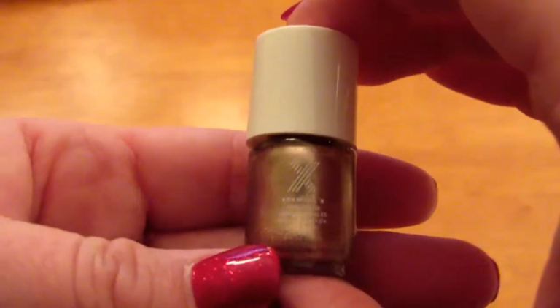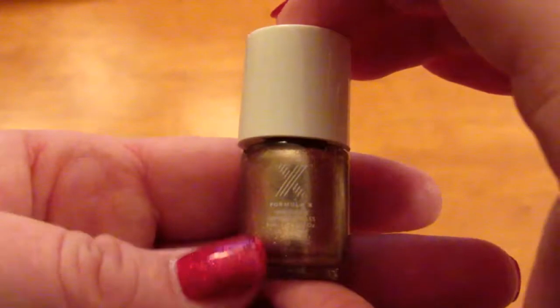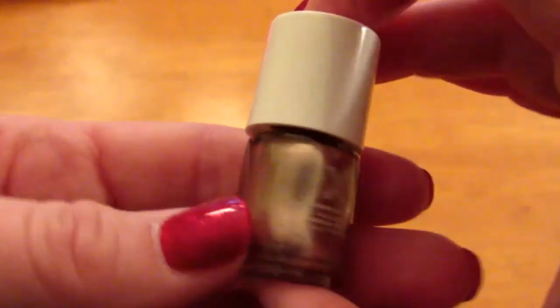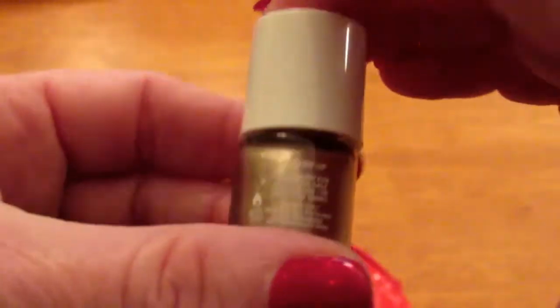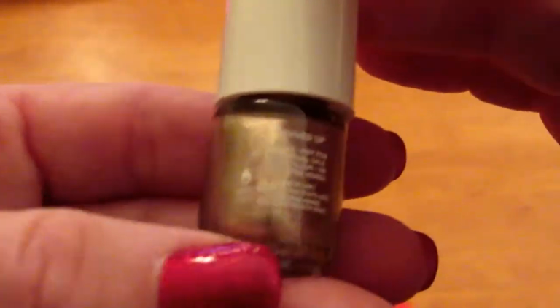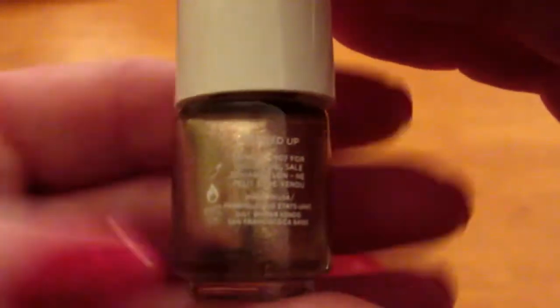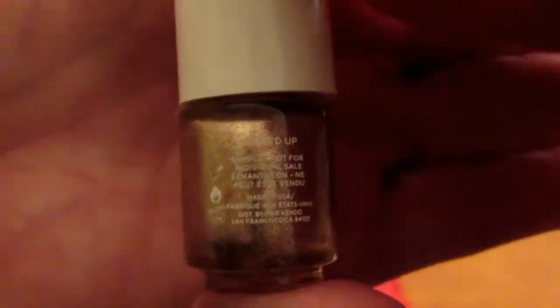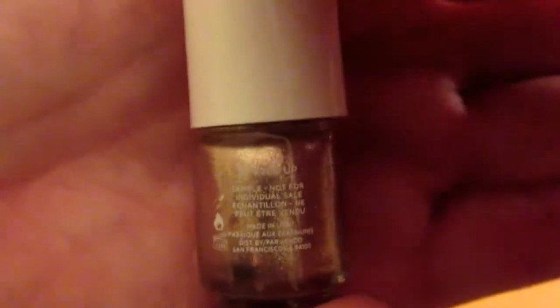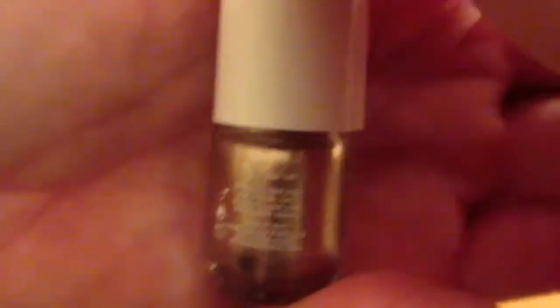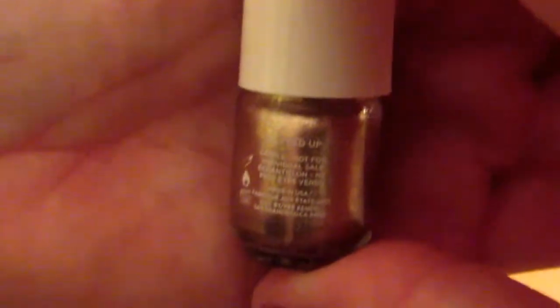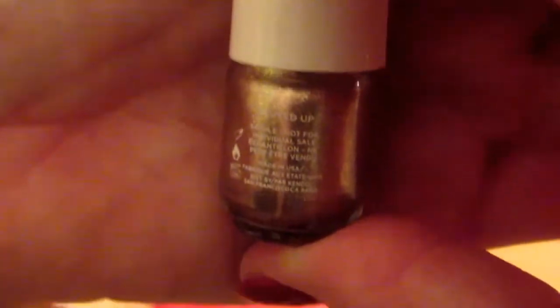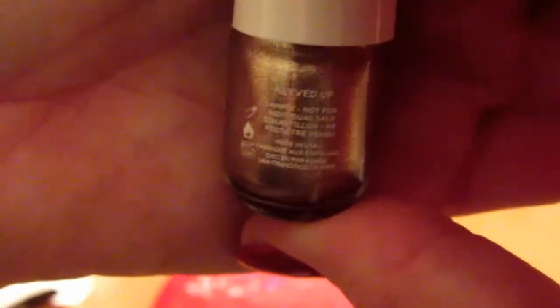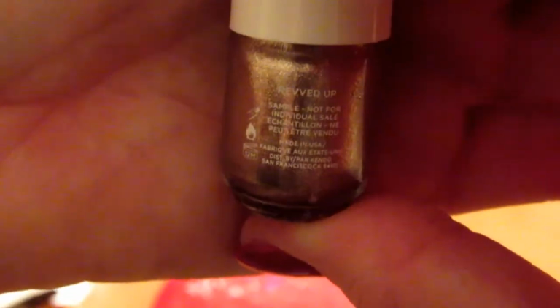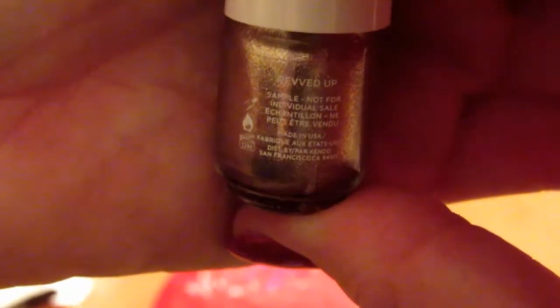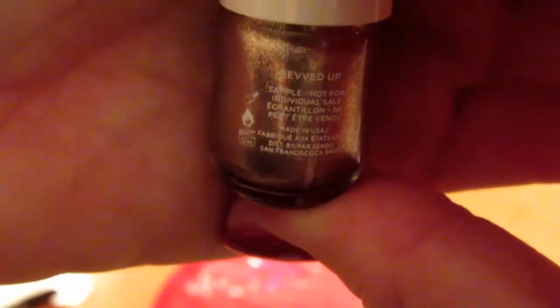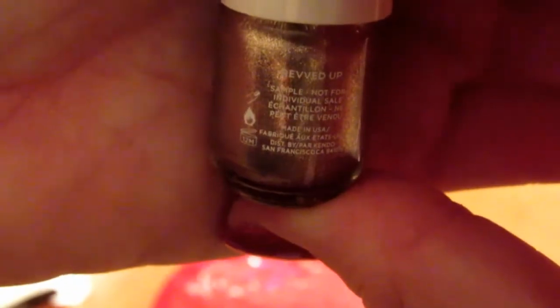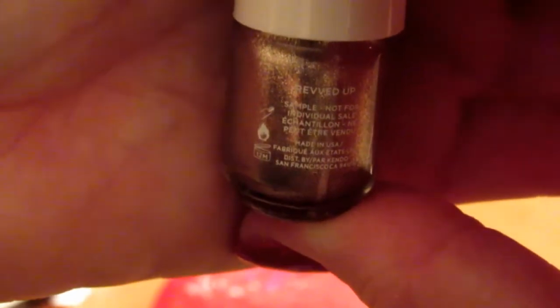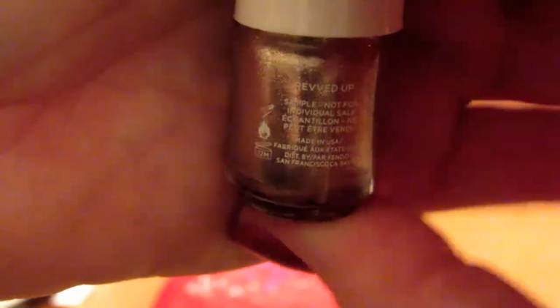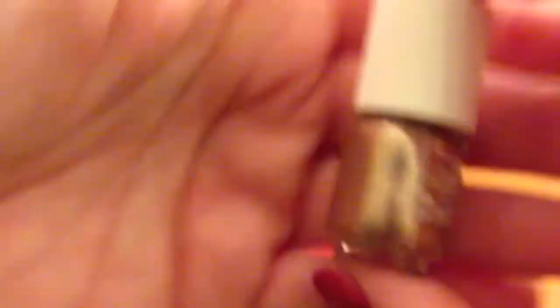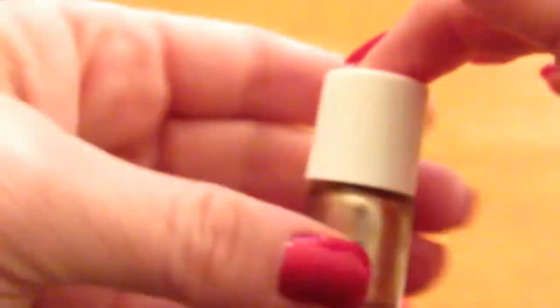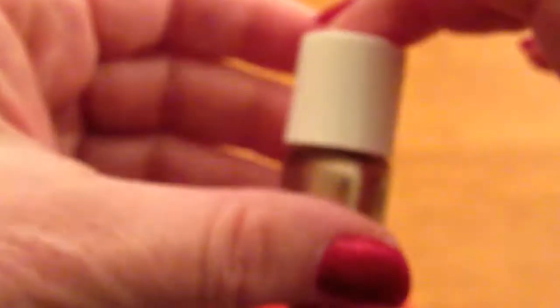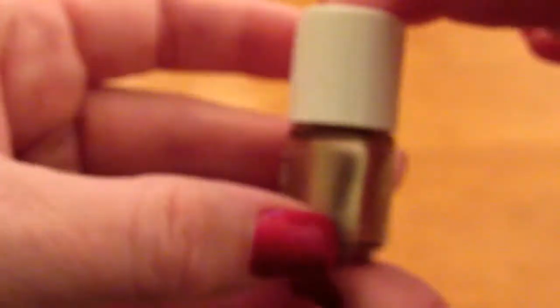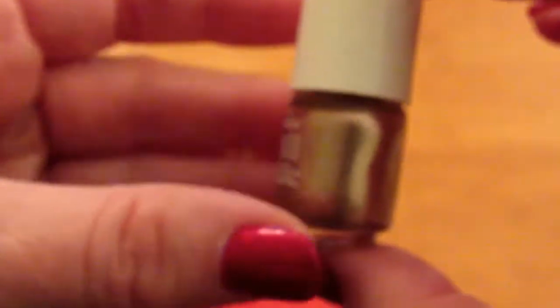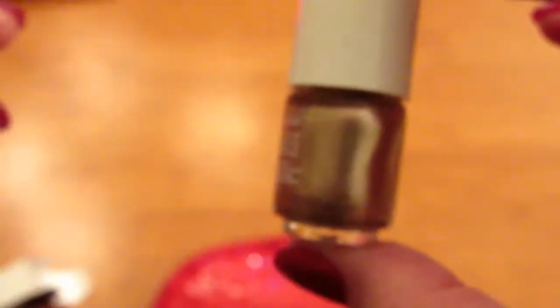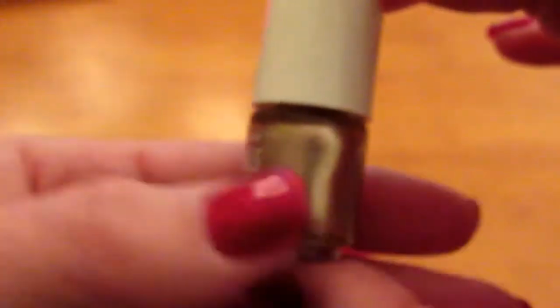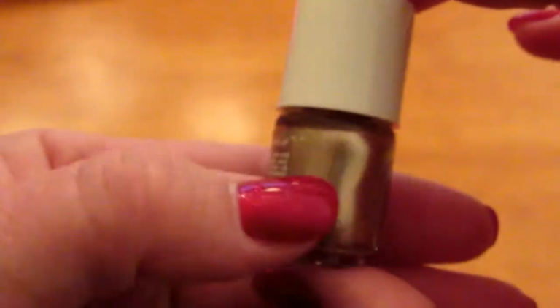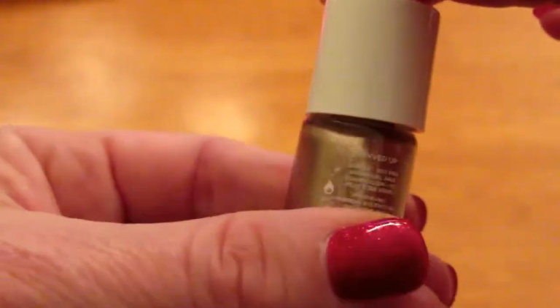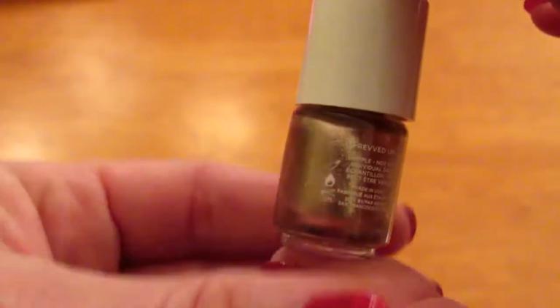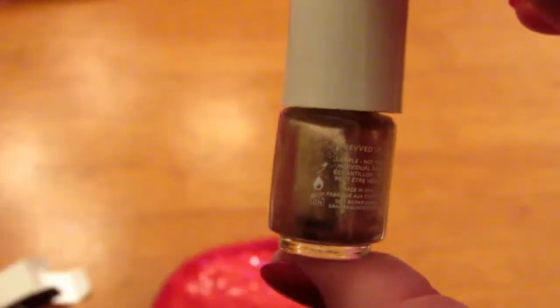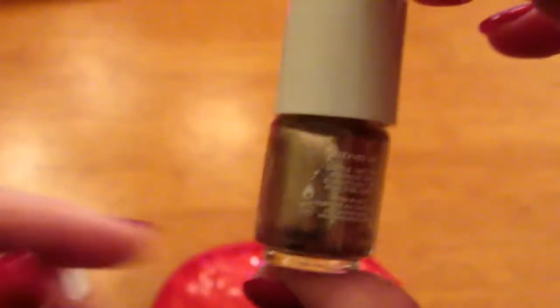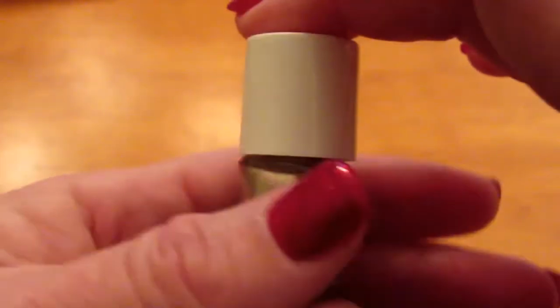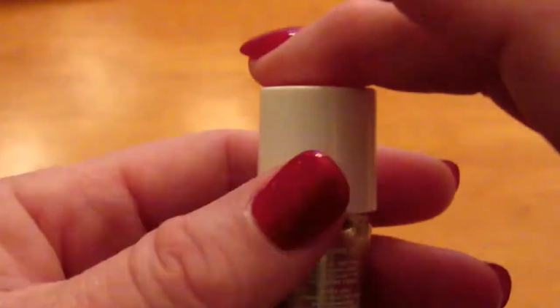I believe it's called Revved Up — that's the only name I saw on the back. I don't know if you'll be able to see it or not. Very cool. My daughter will like this. I'm just going to throw this in her Christmas stocking.